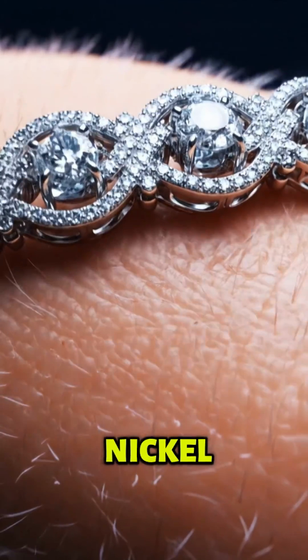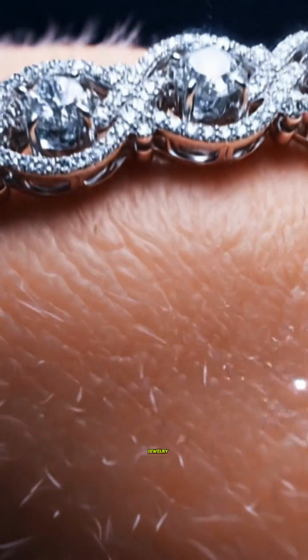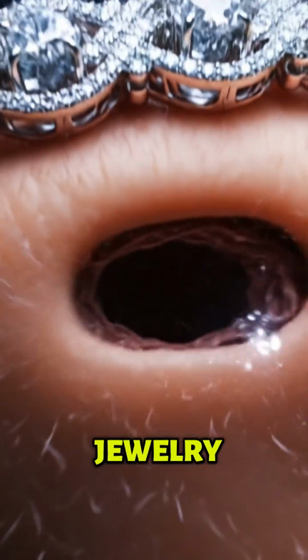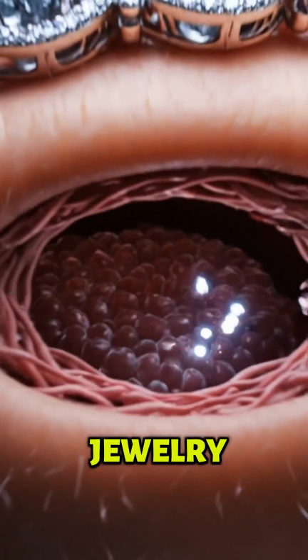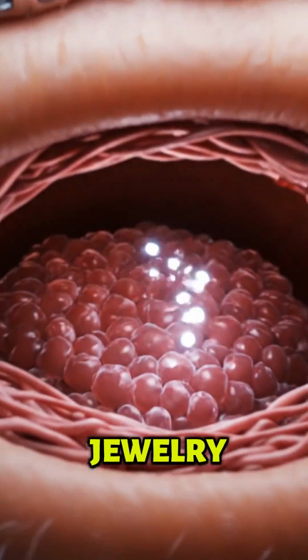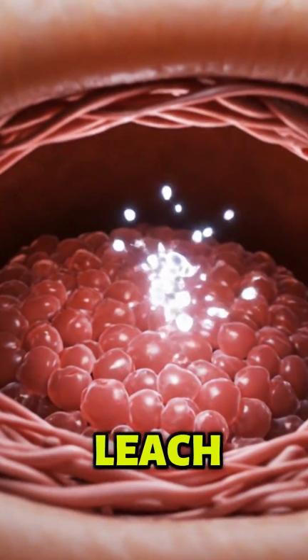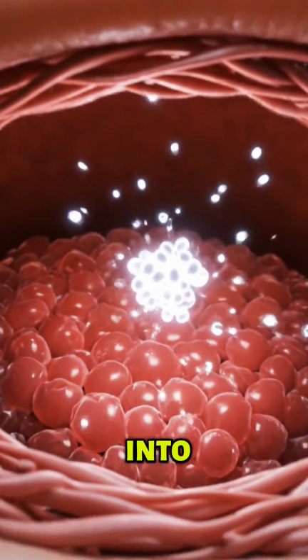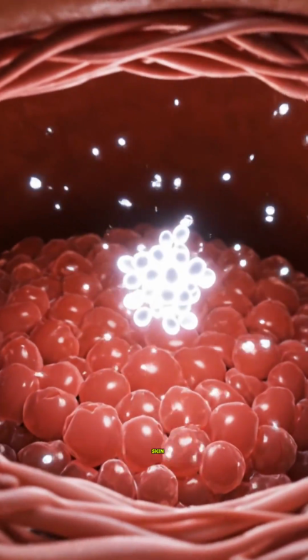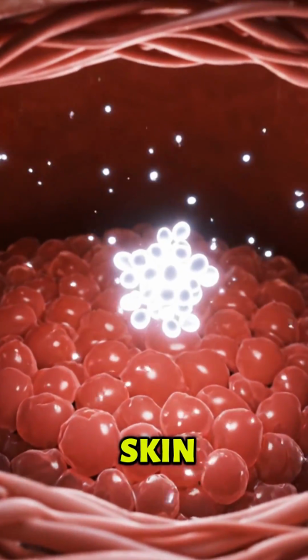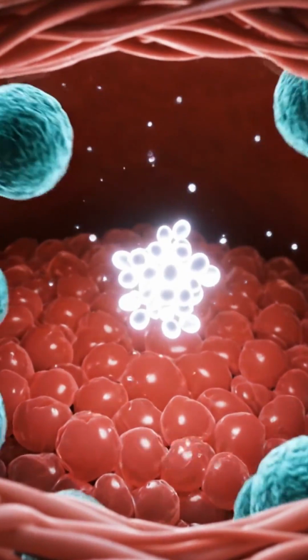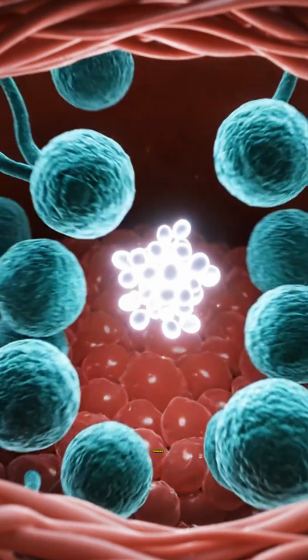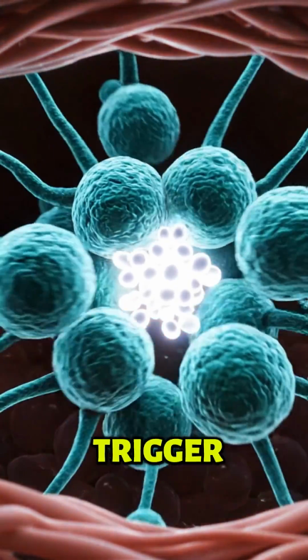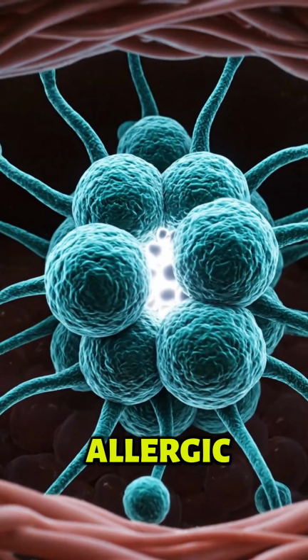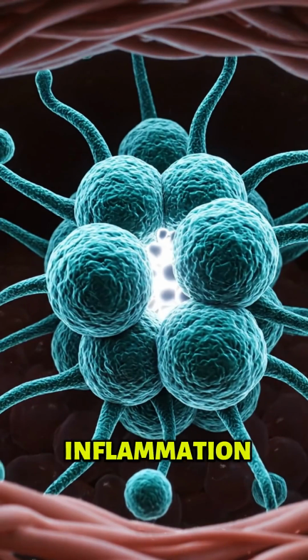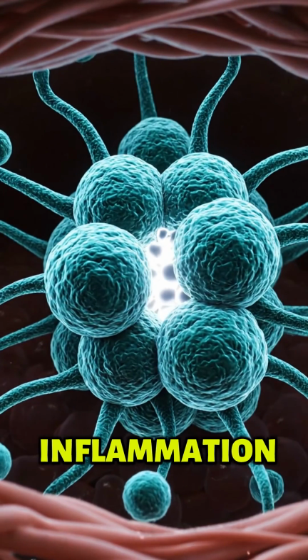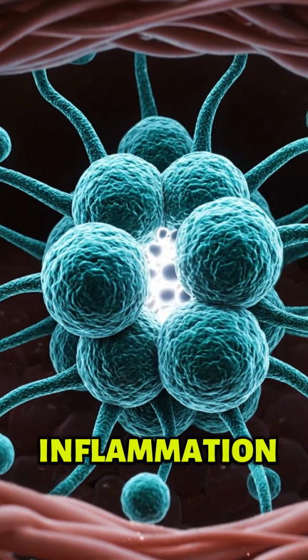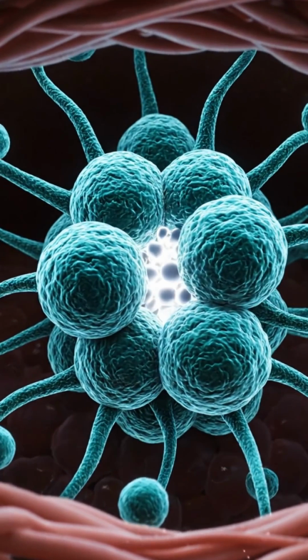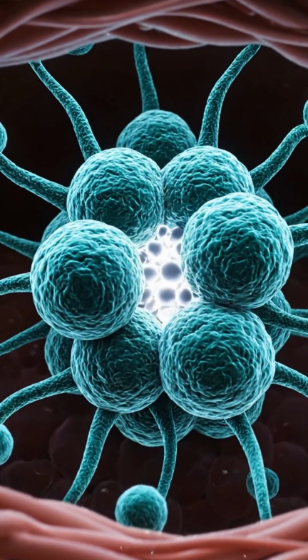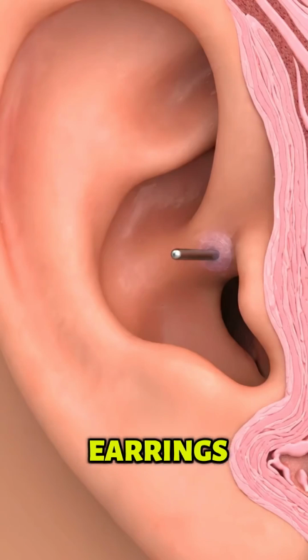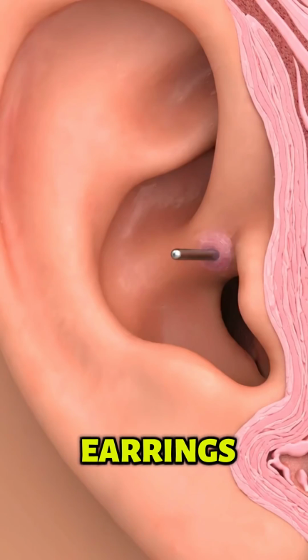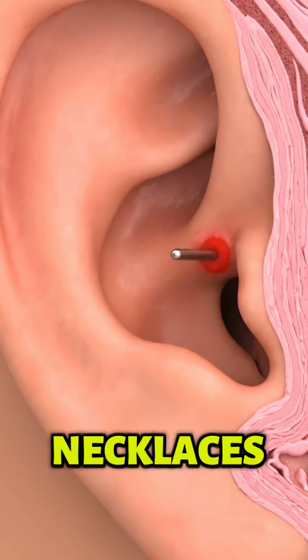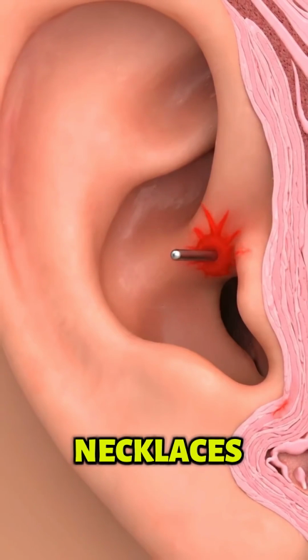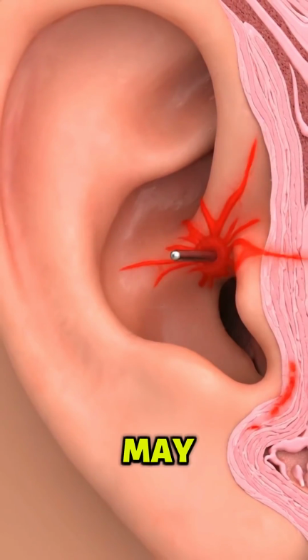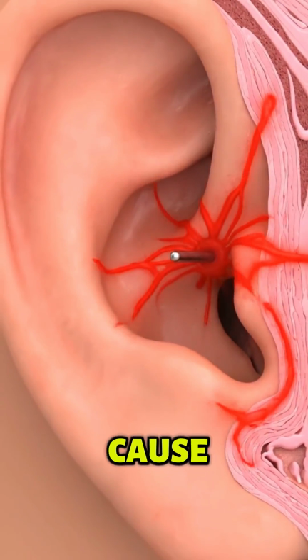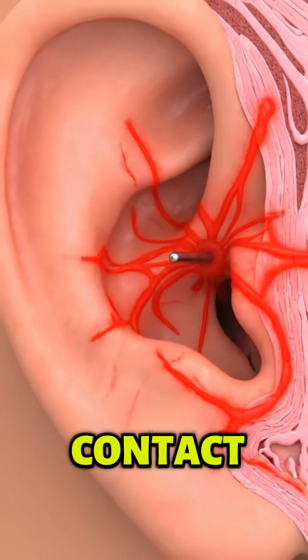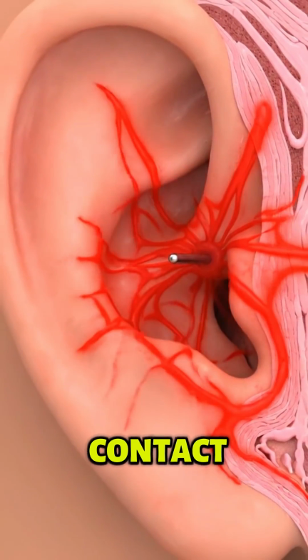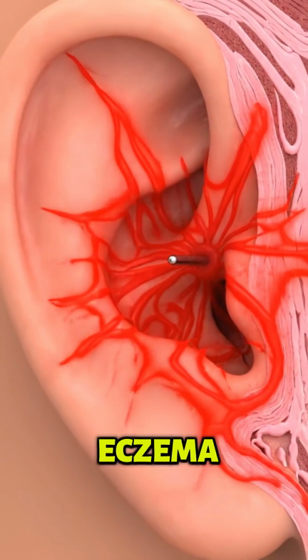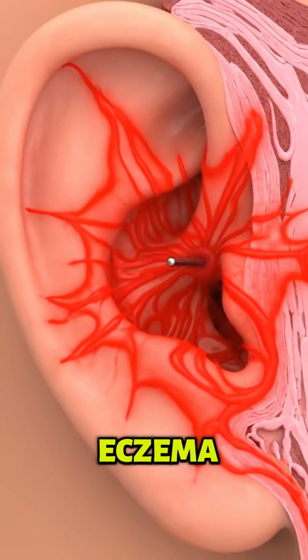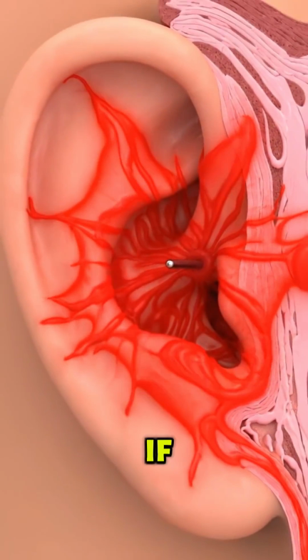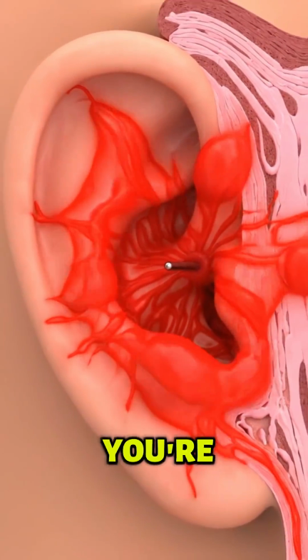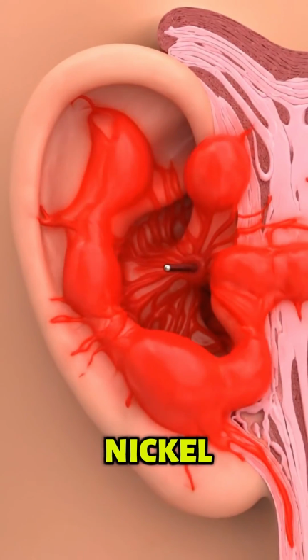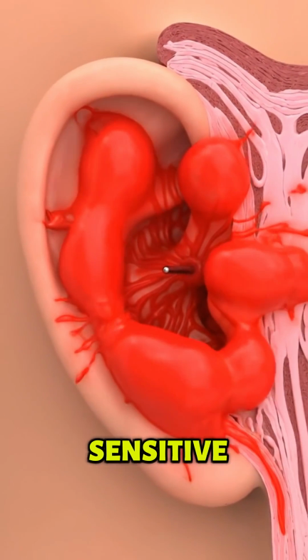Nickel in jewelry can leach into your skin and trigger allergic inflammation. Earrings and necklaces may cause contact eczema if you're nickel sensitive.